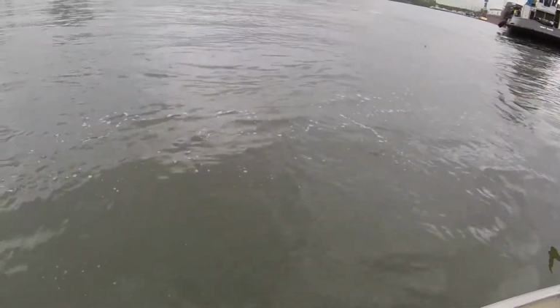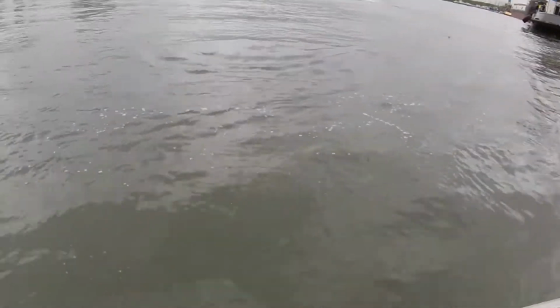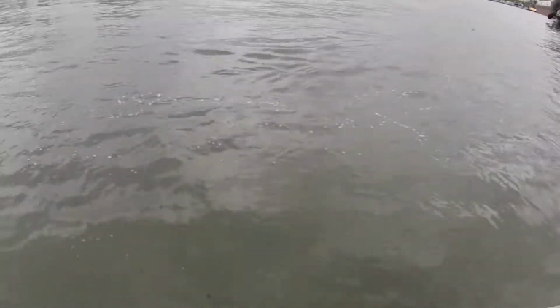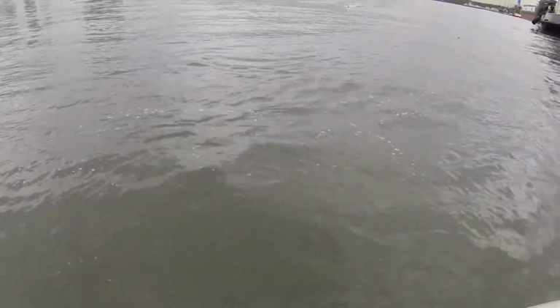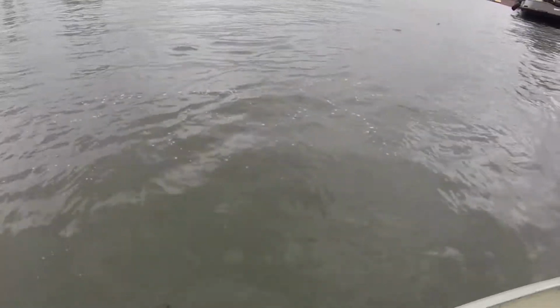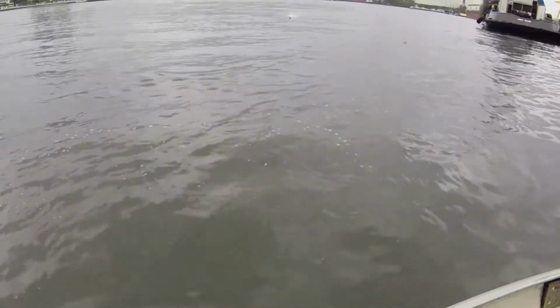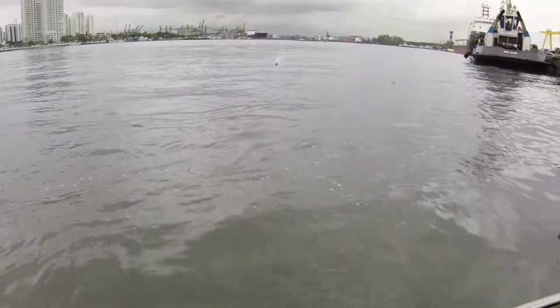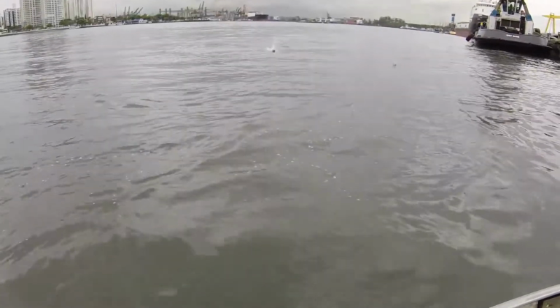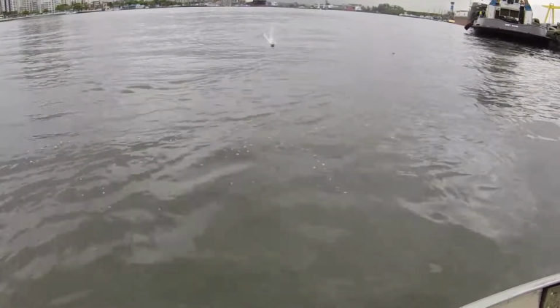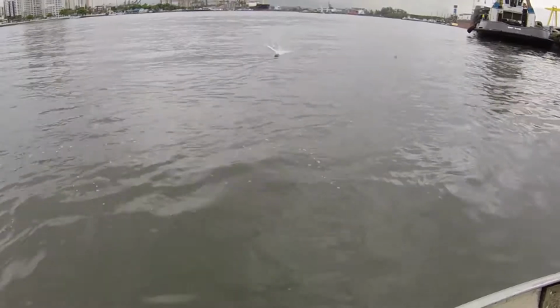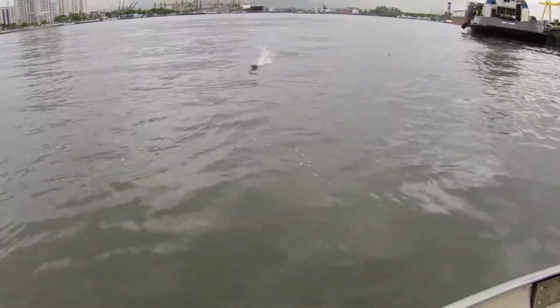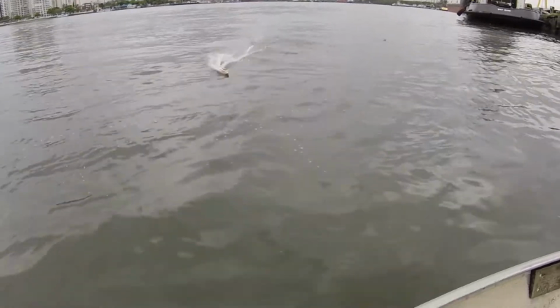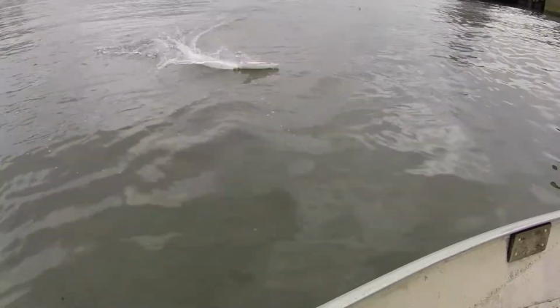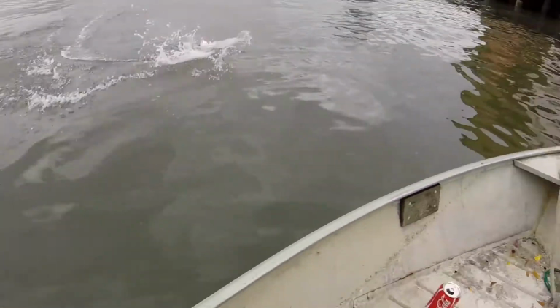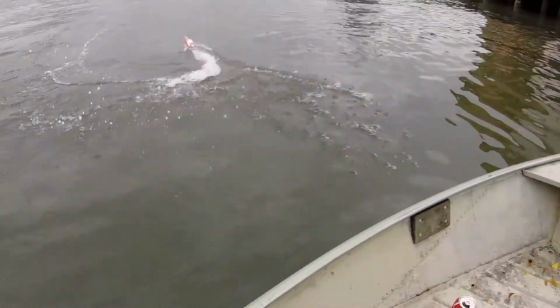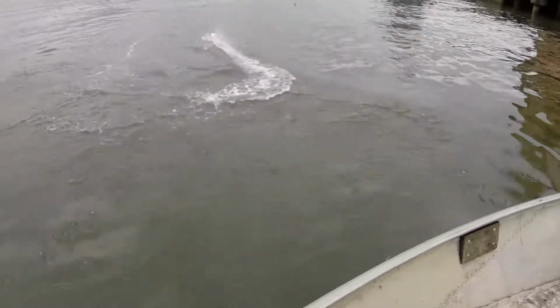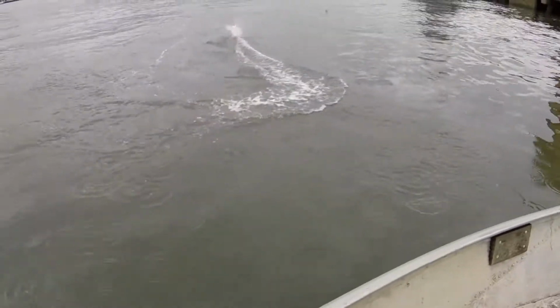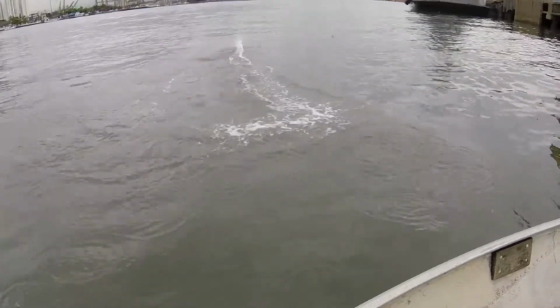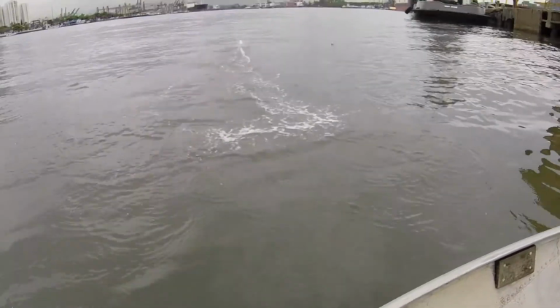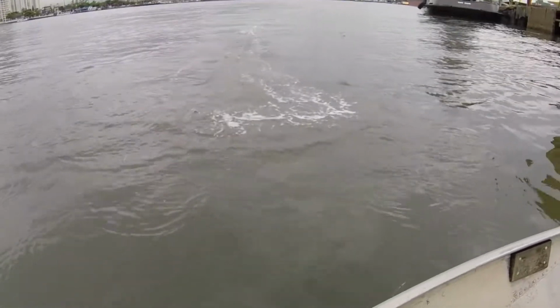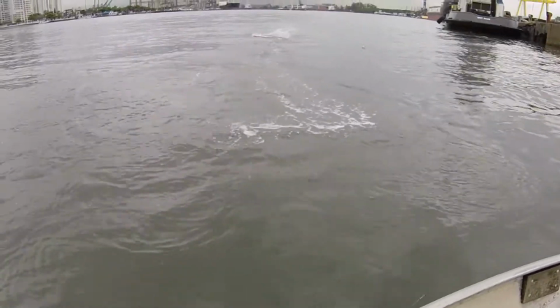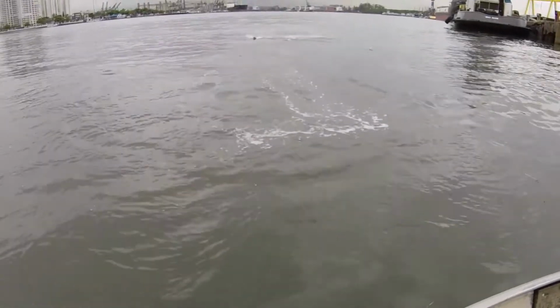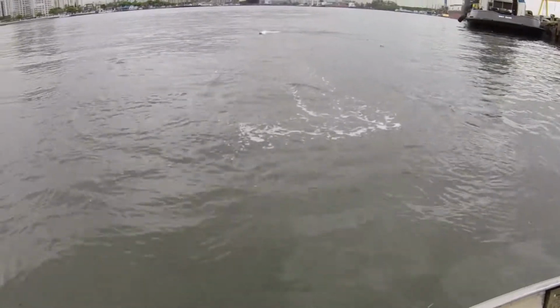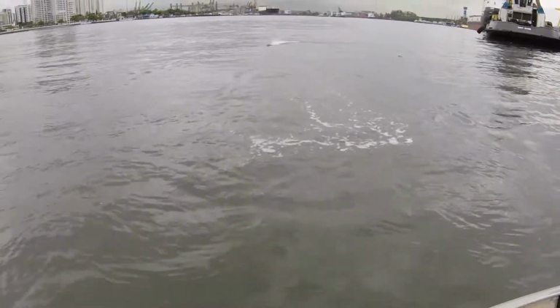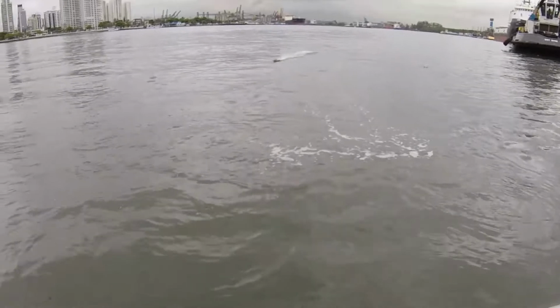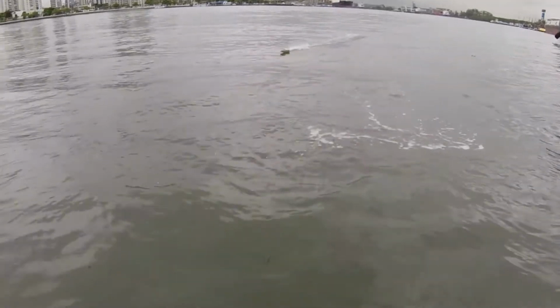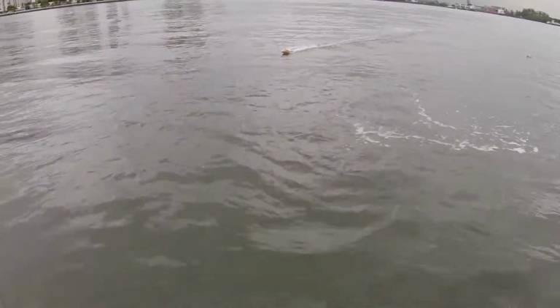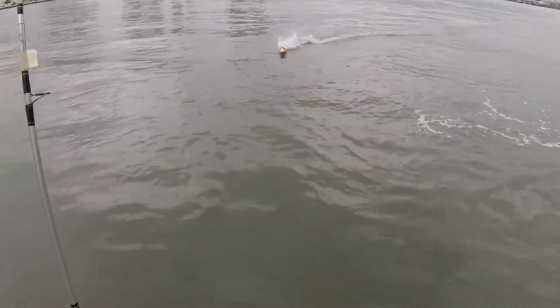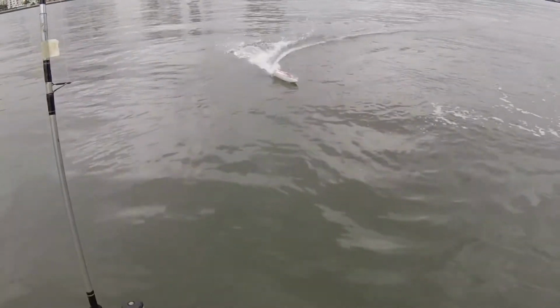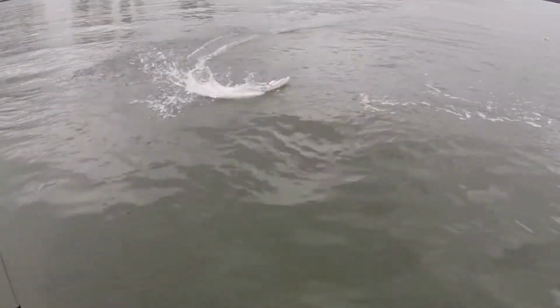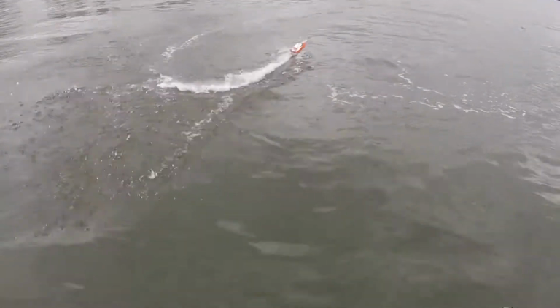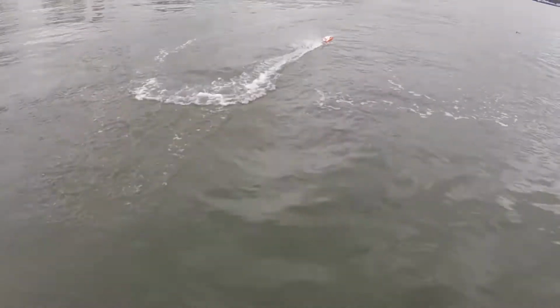There you see the boat is running really well — it goes fast. It's really stable, much more than the FT-007, as I said before.